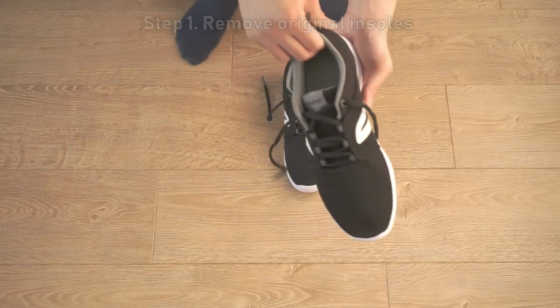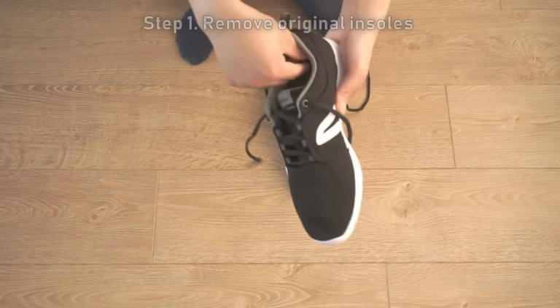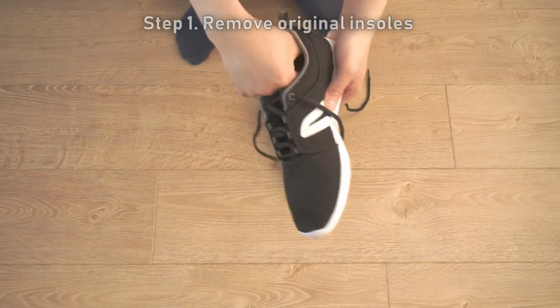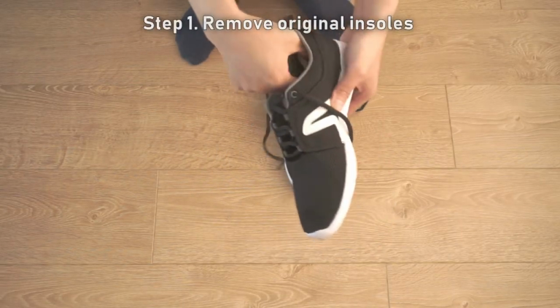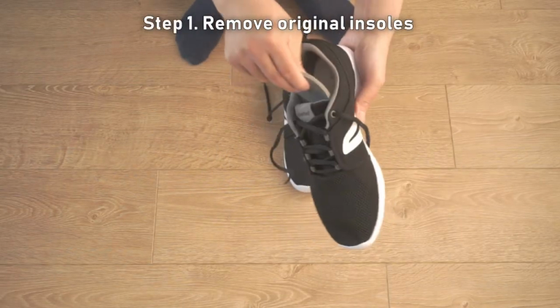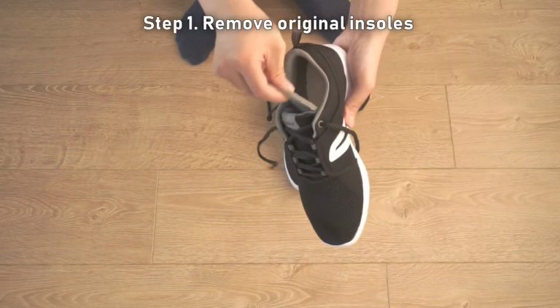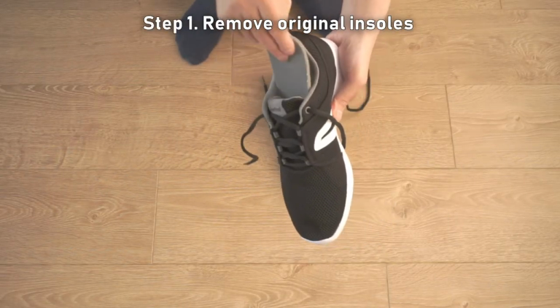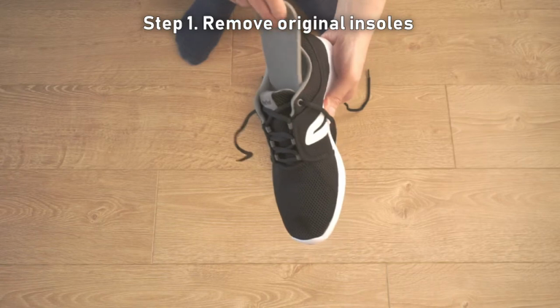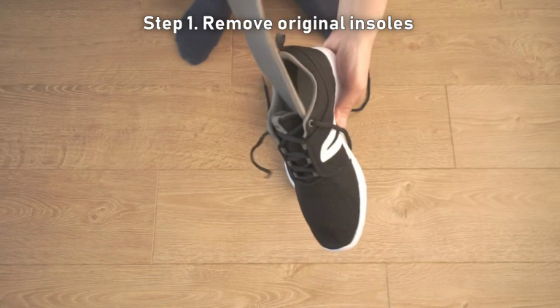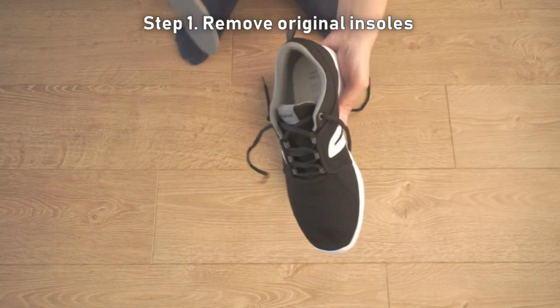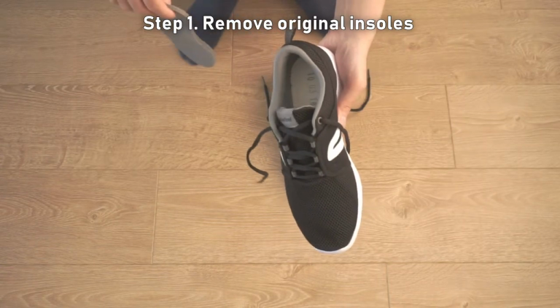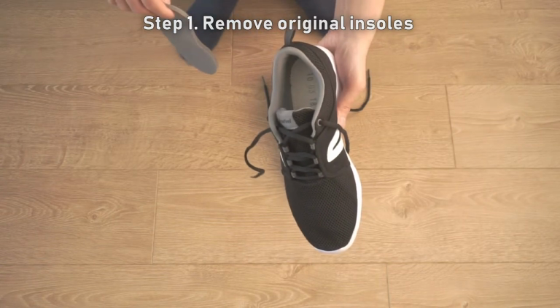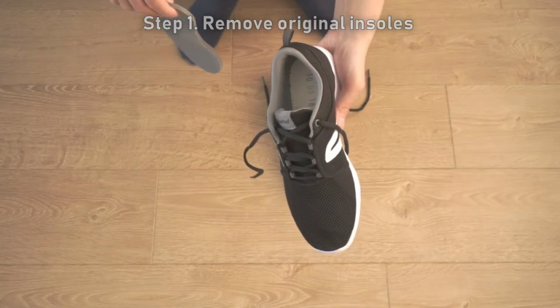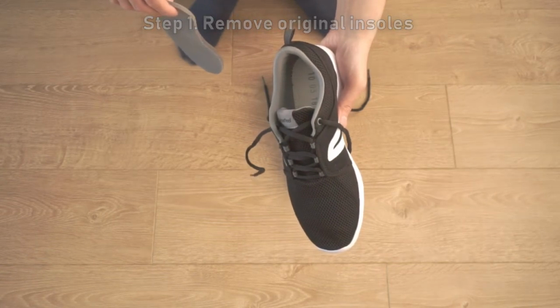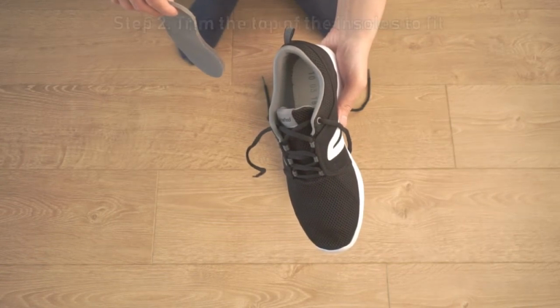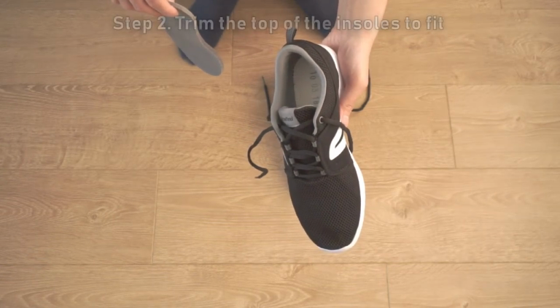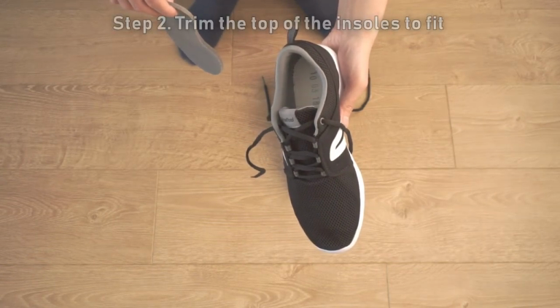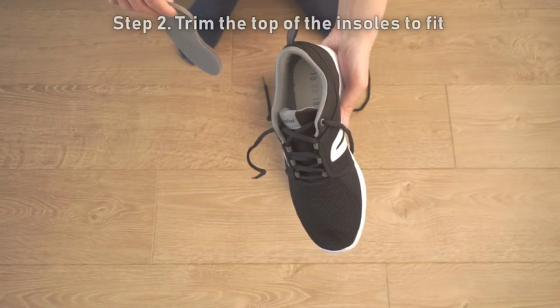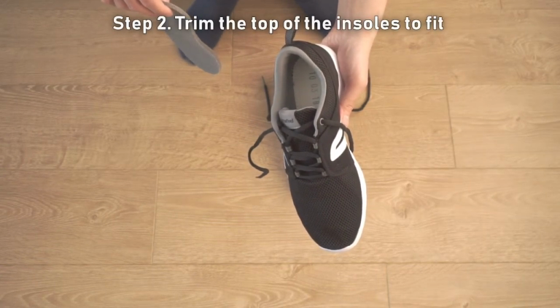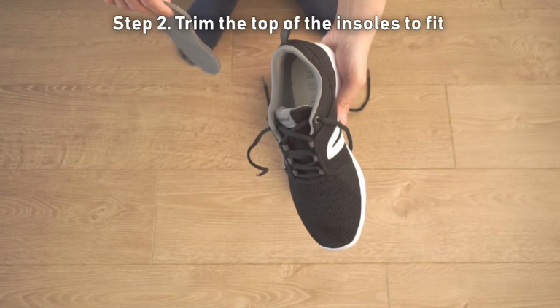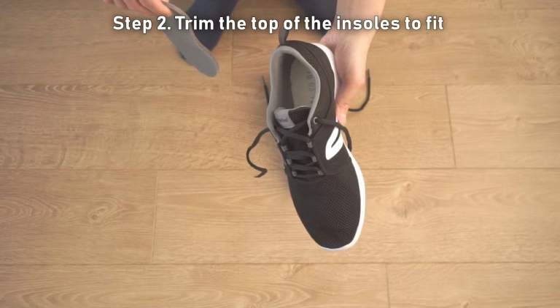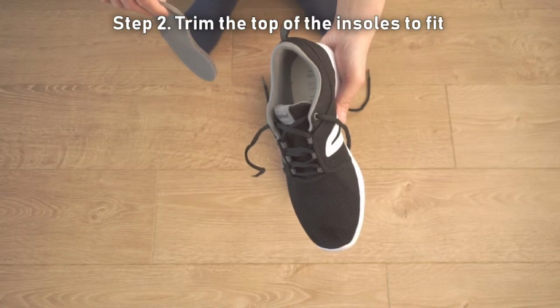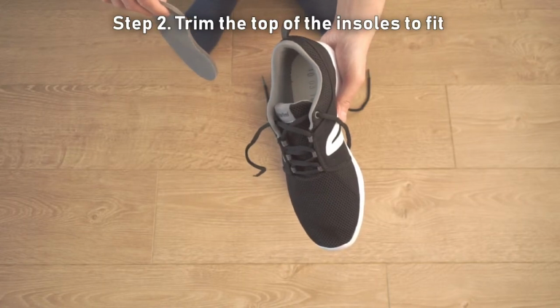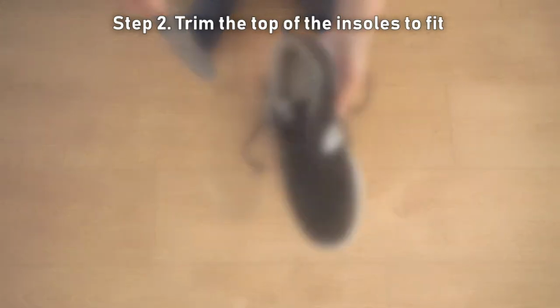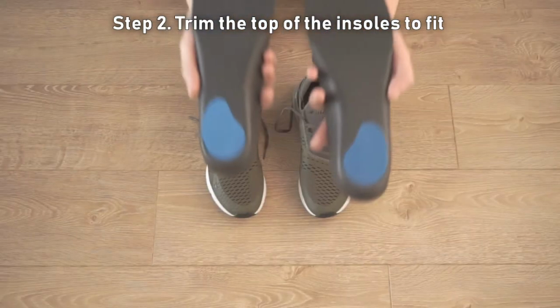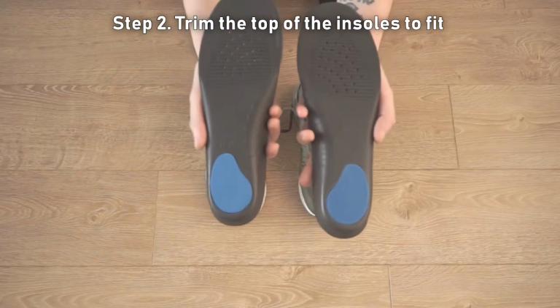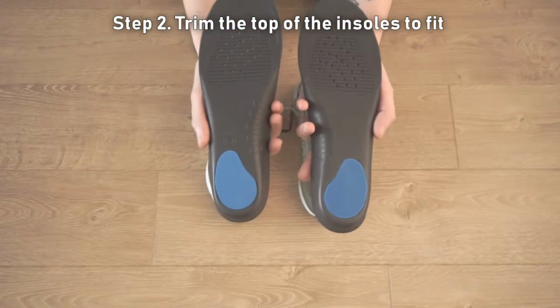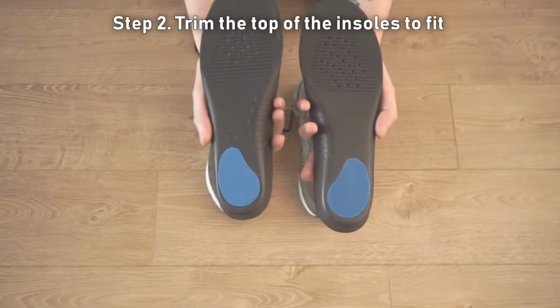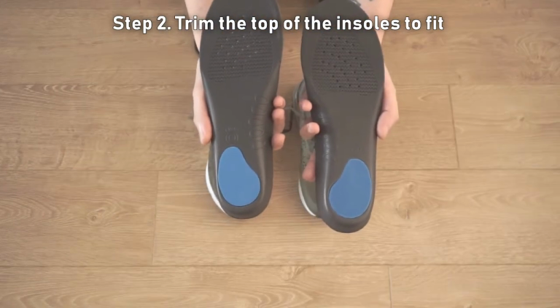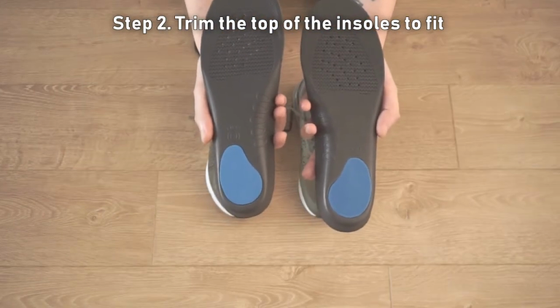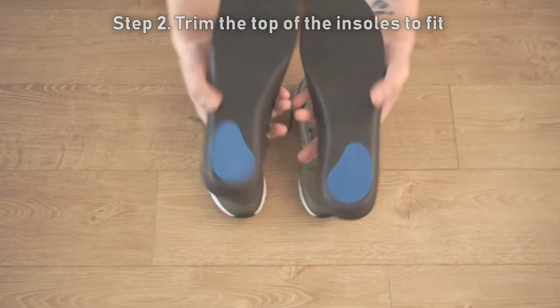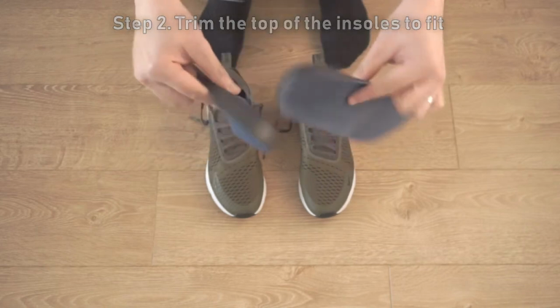Step 1: Remove the original insoles from the footwear. Step 2: Use a pair of scissors to trim the top of the insoles to fit your footwear if necessary. Use the markings as a guide.